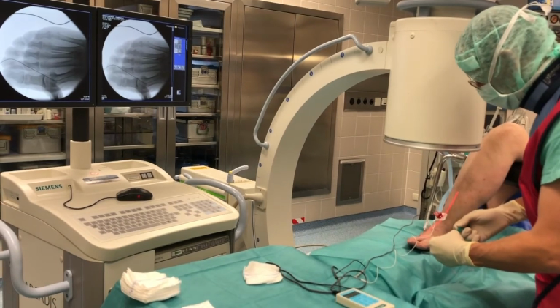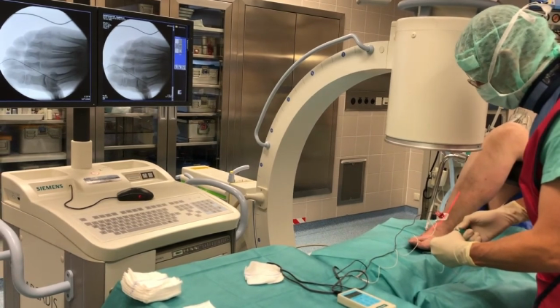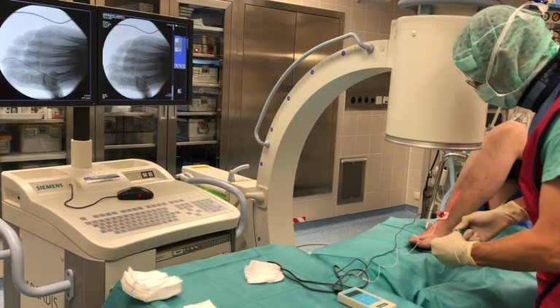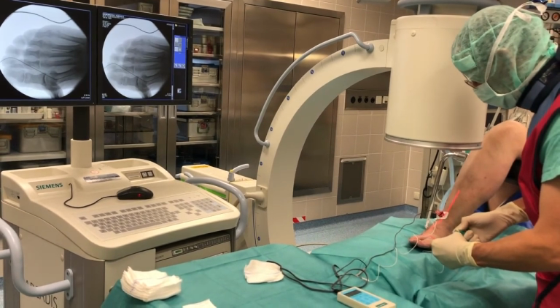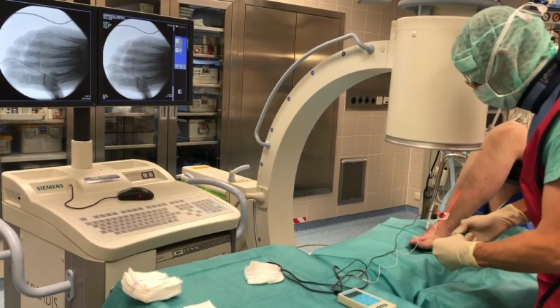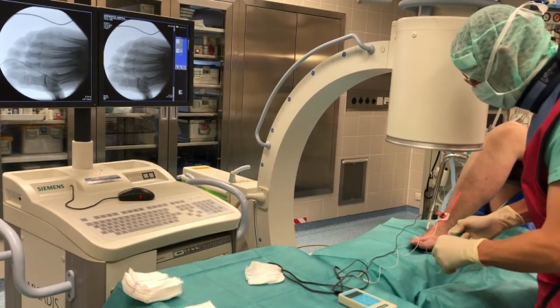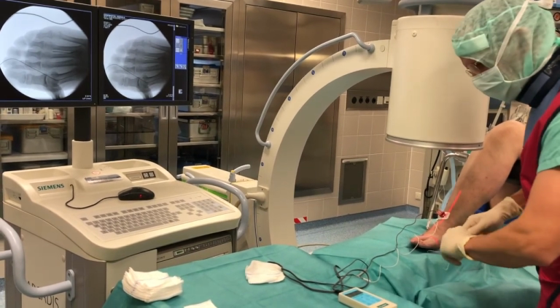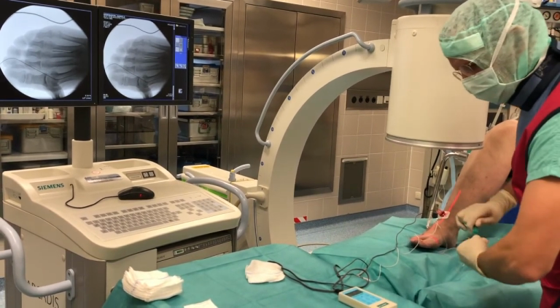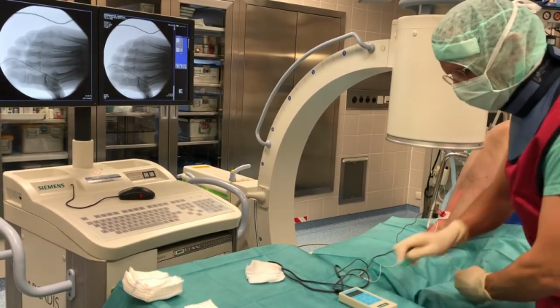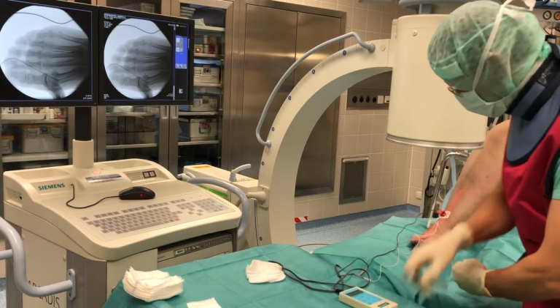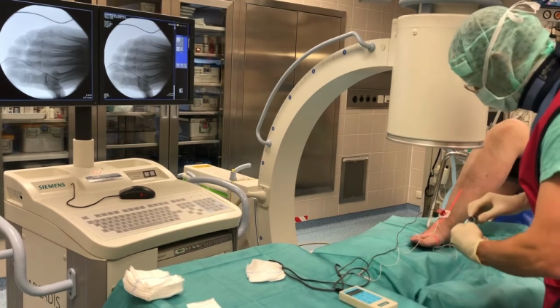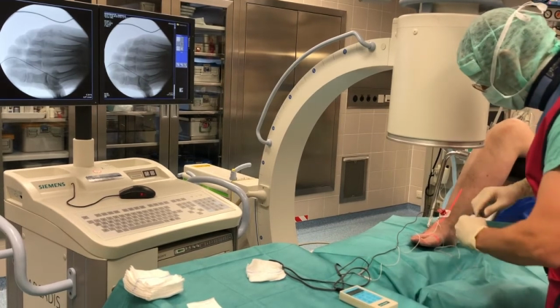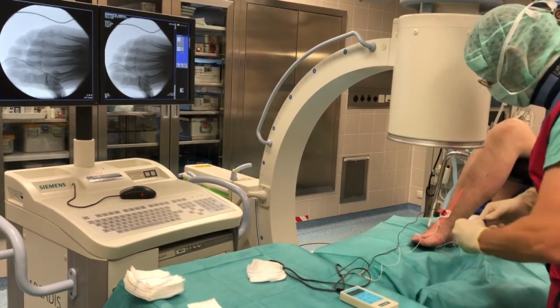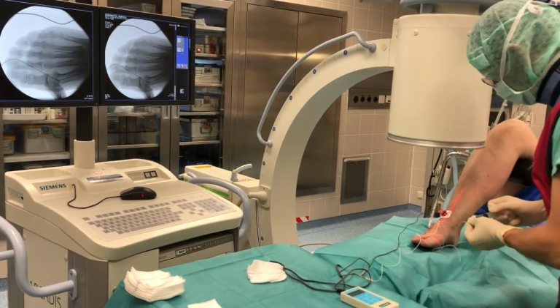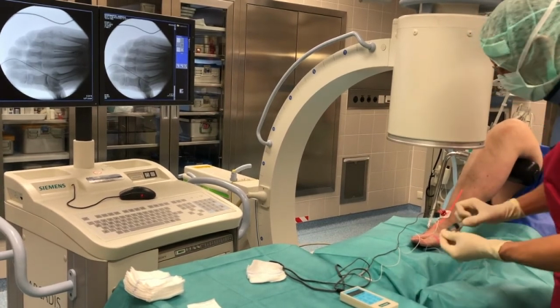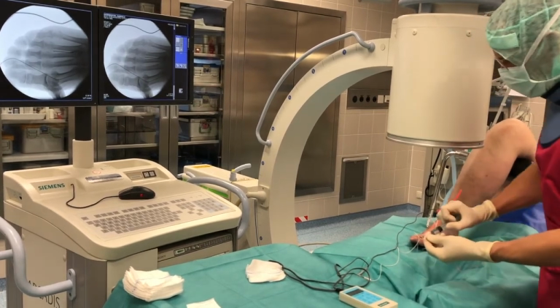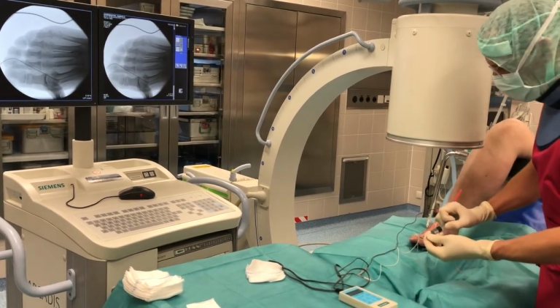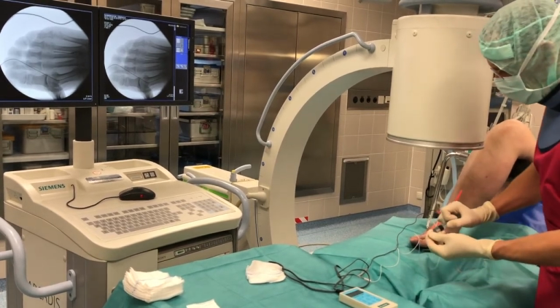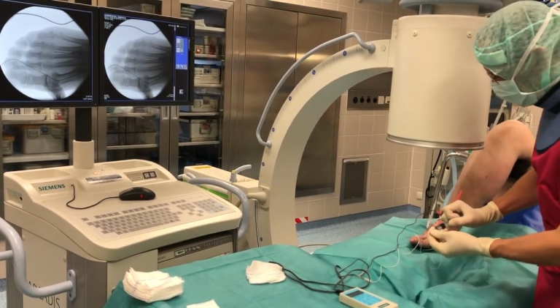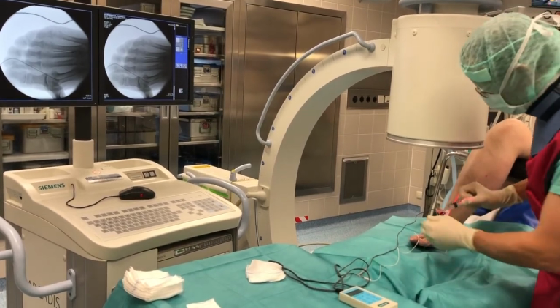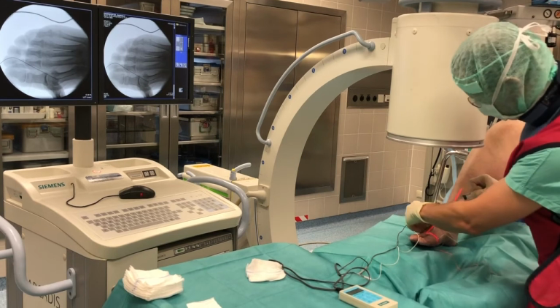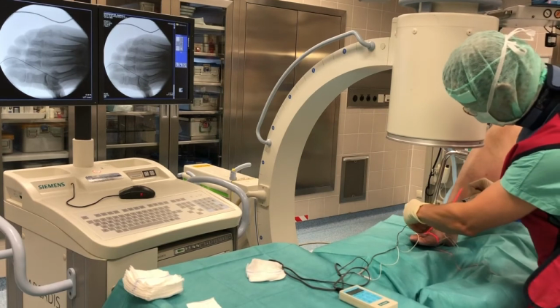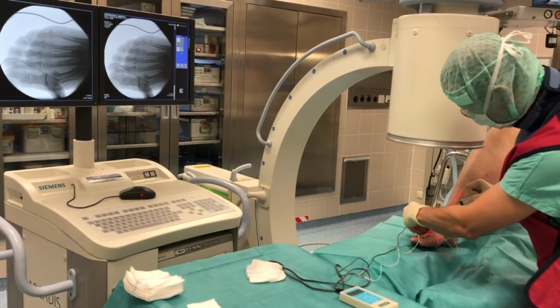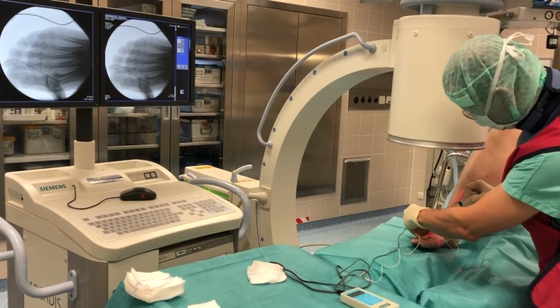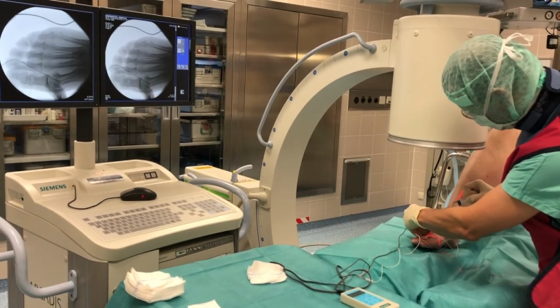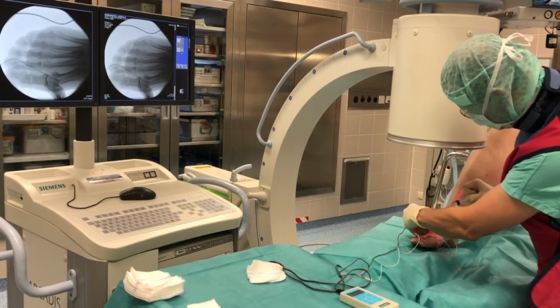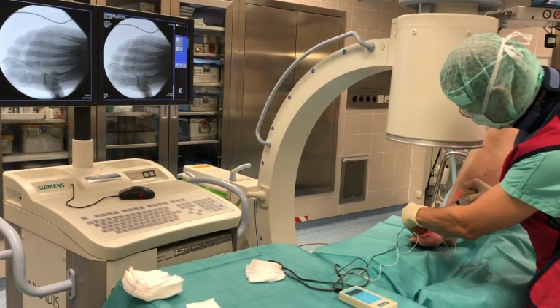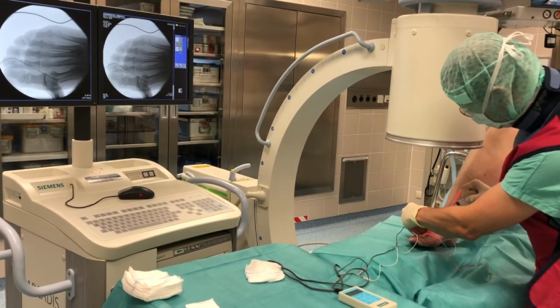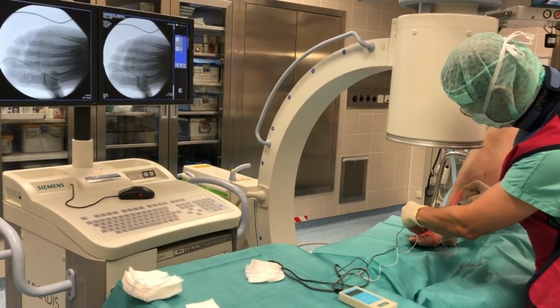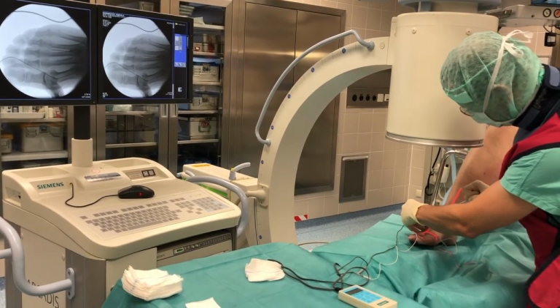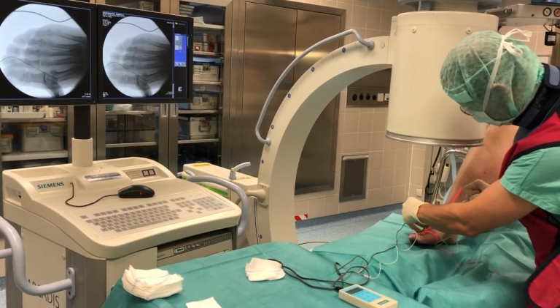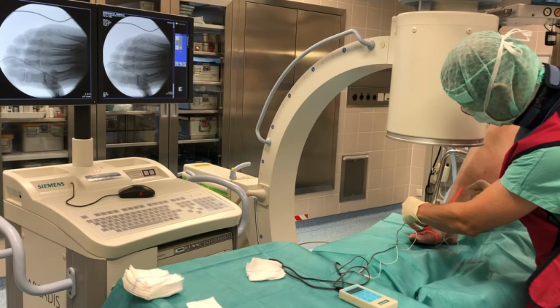Then I inject the 2.5 ml of ethanol as you can see here, and rather quickly I disconnect and take the local anesthetic. I allow the patients to swear at me and to shout and cry a little bit because it is painful for about 10 to 20 seconds.